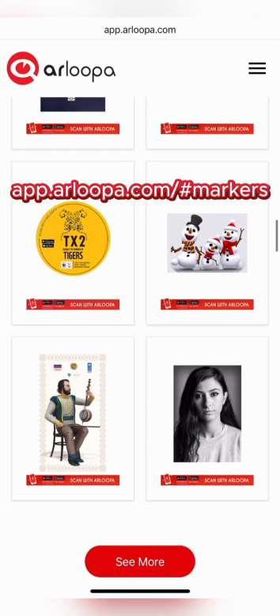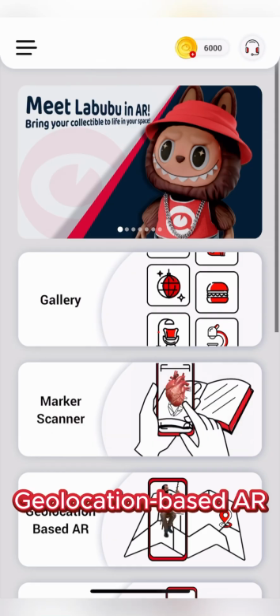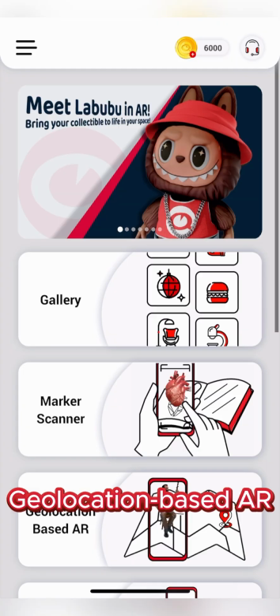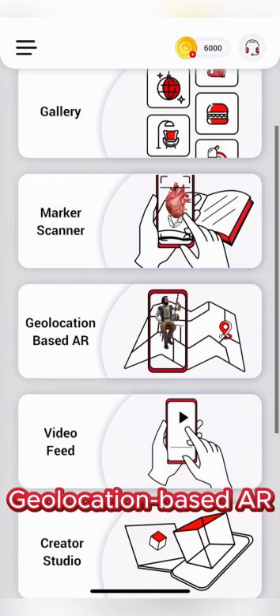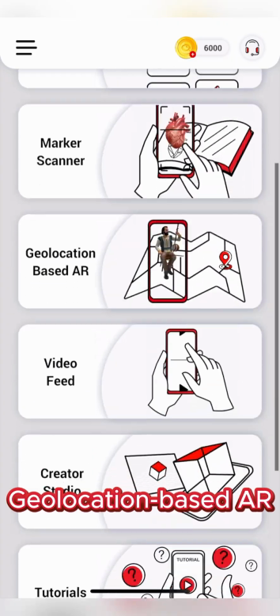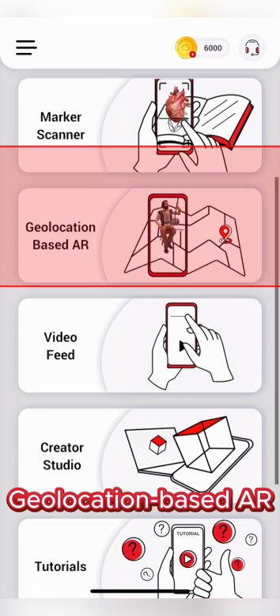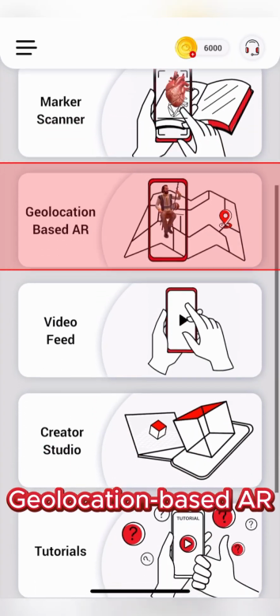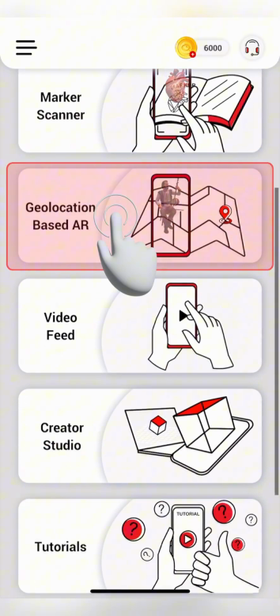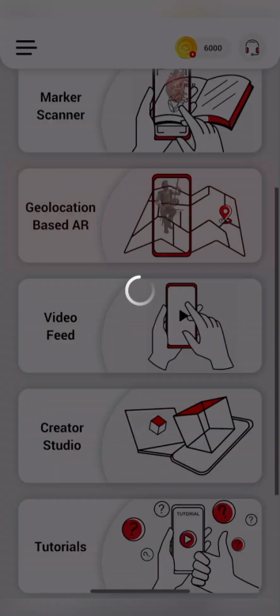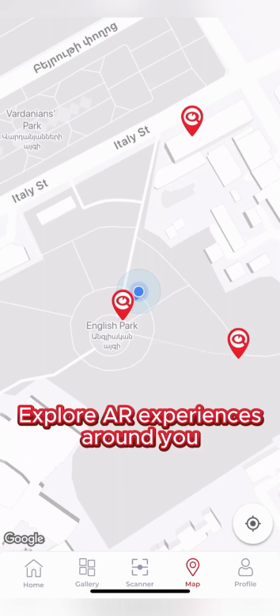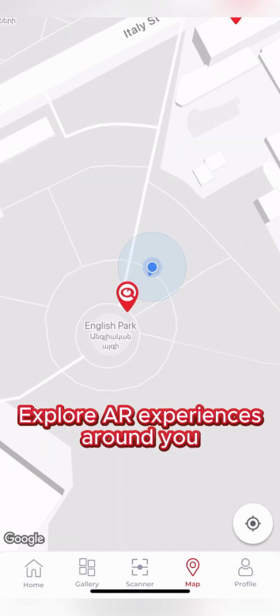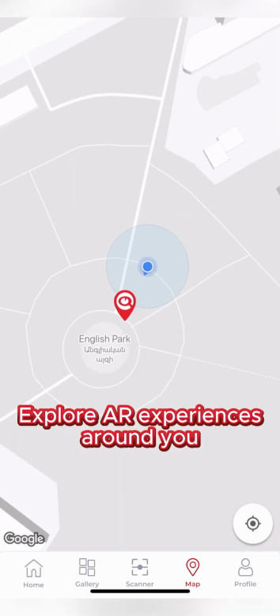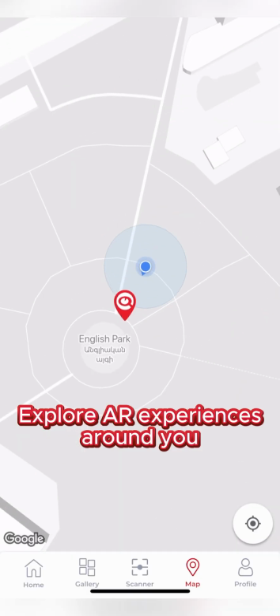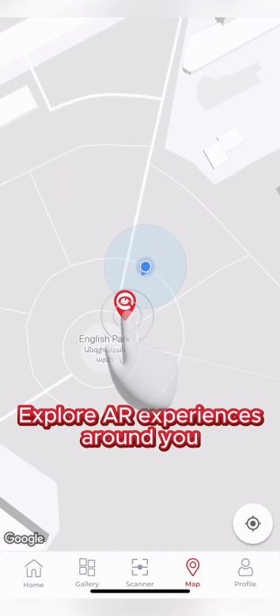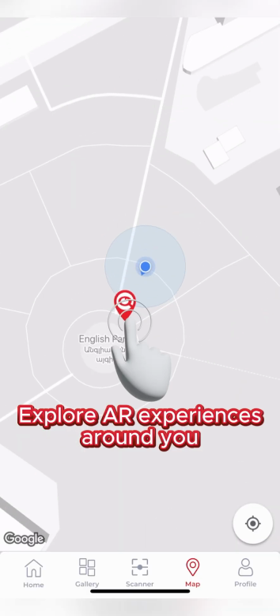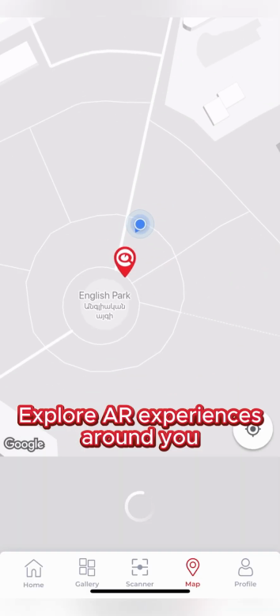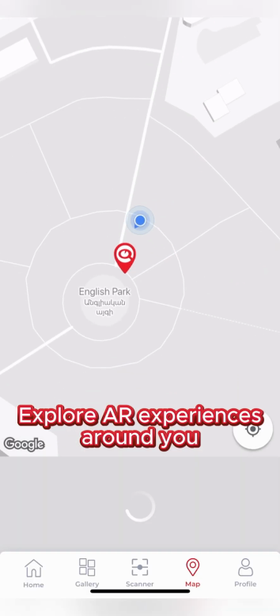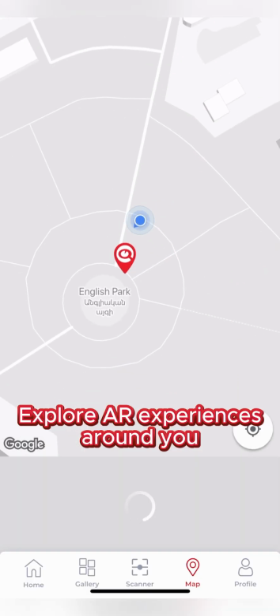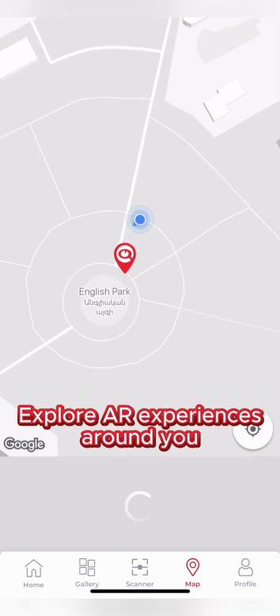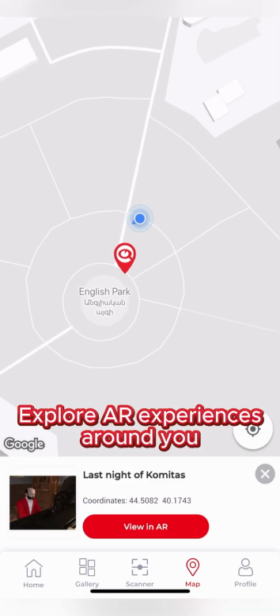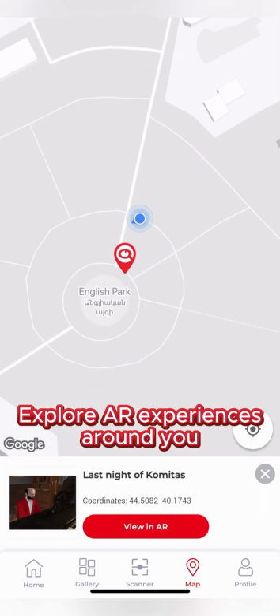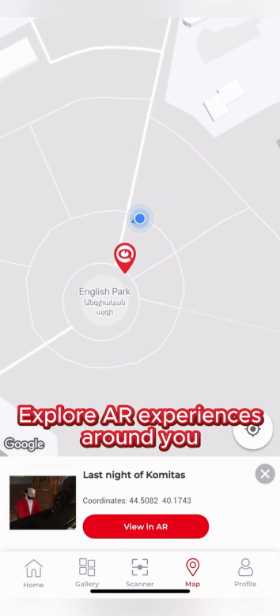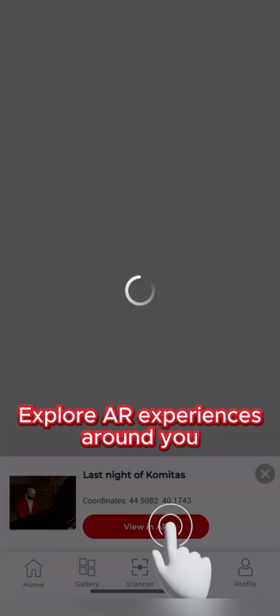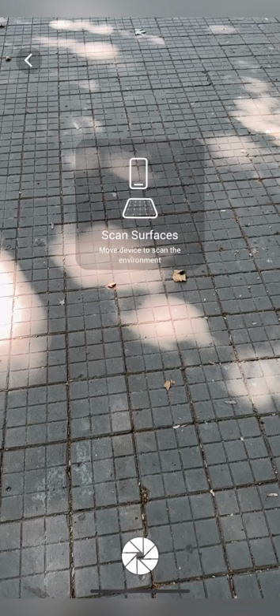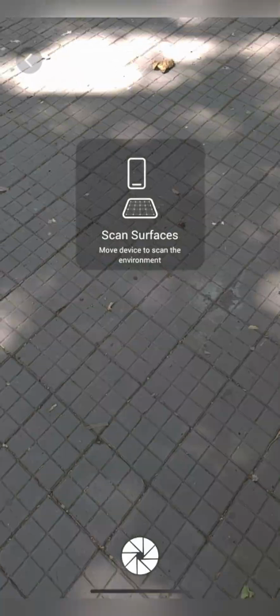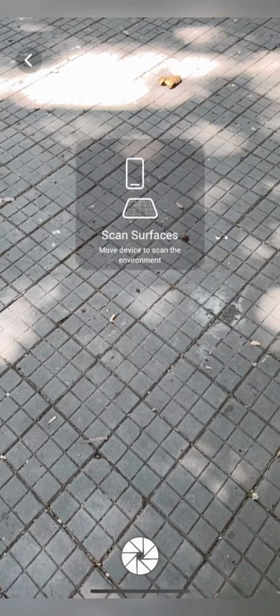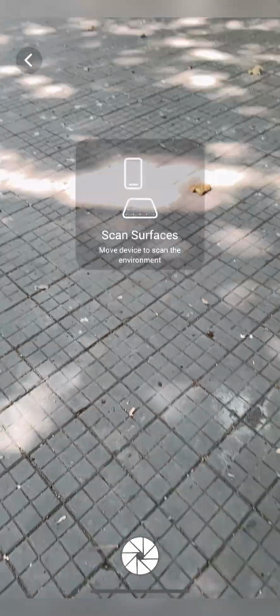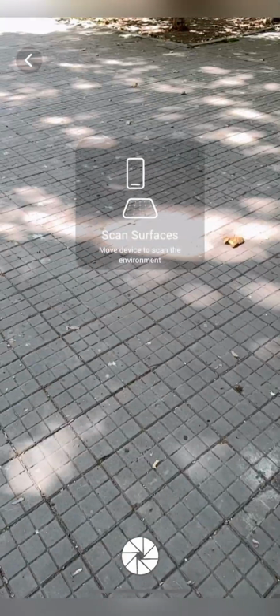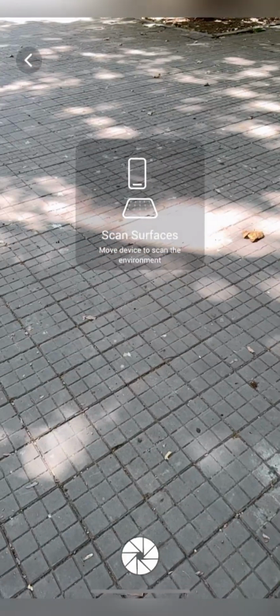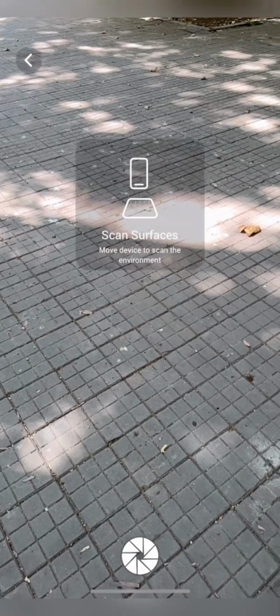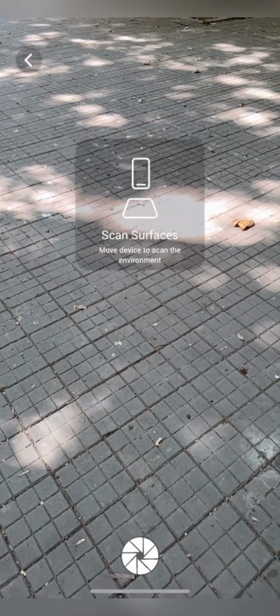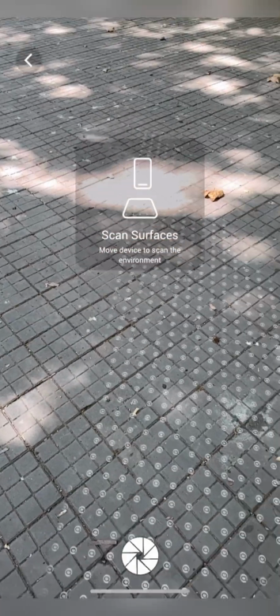For geolocation-based AR, open the map, choose an AR experience near you, and tap to place it in your real-world environment.